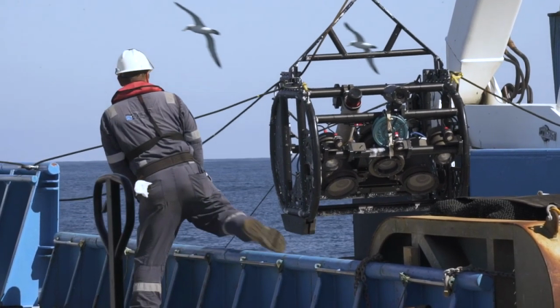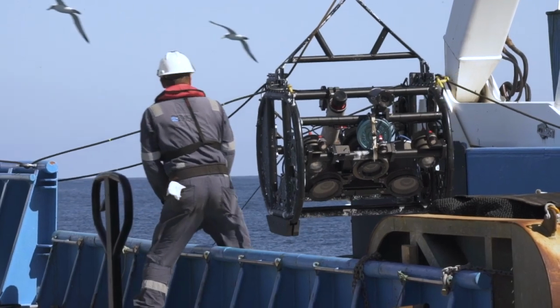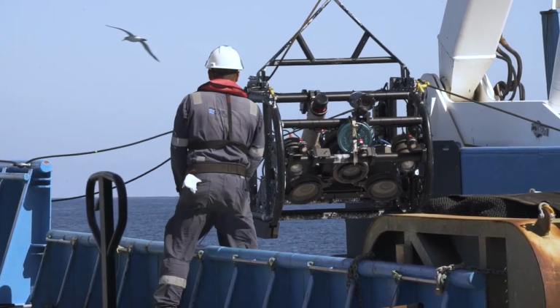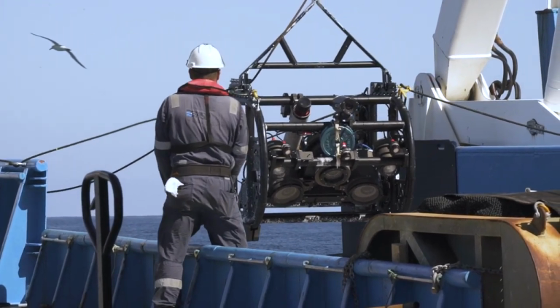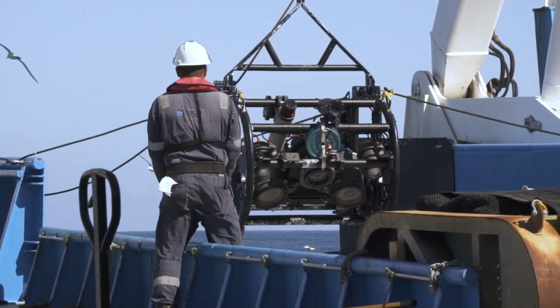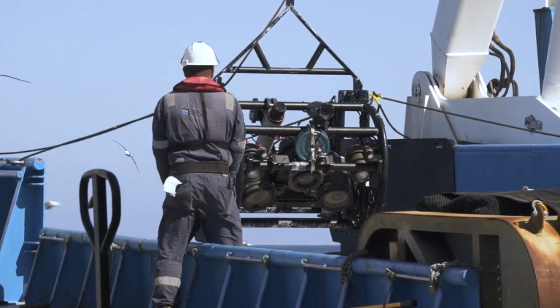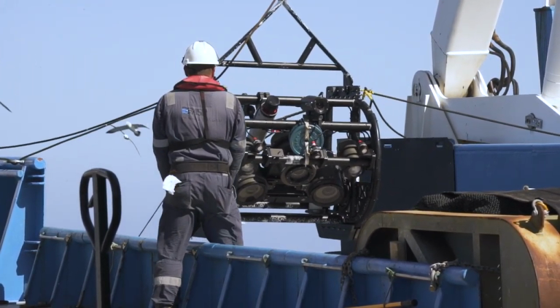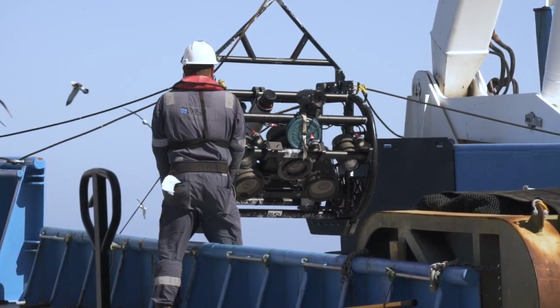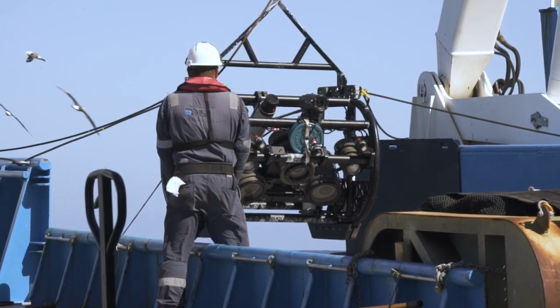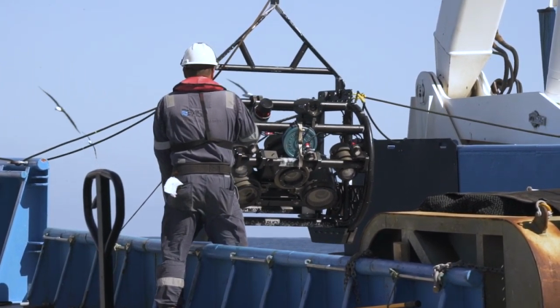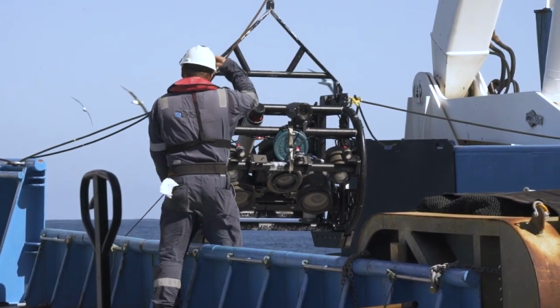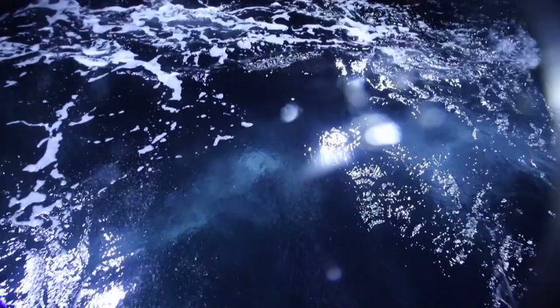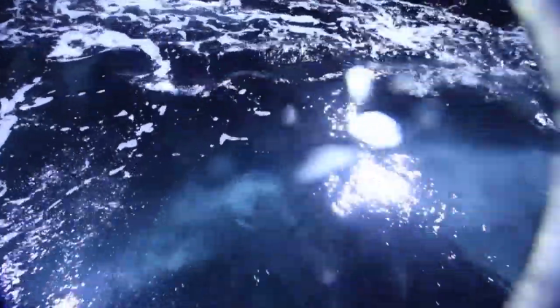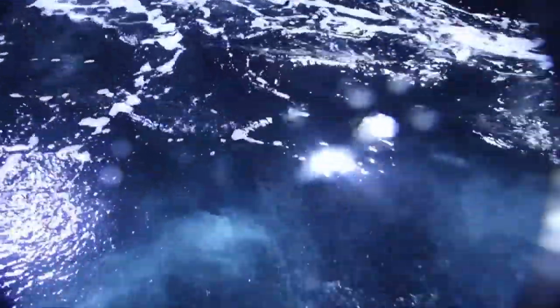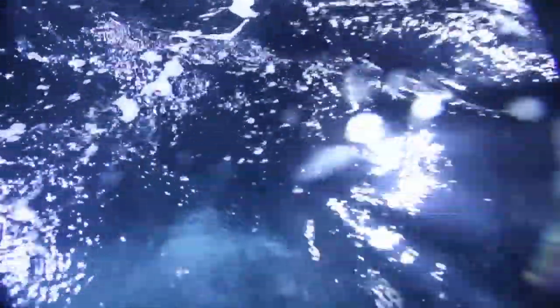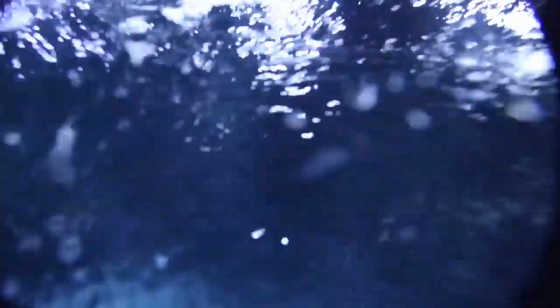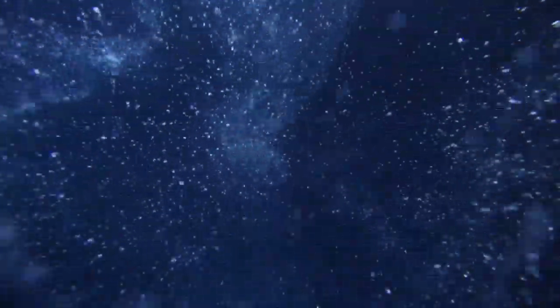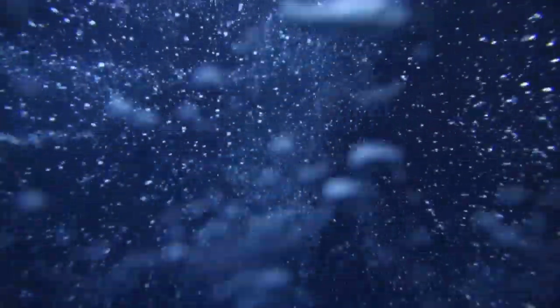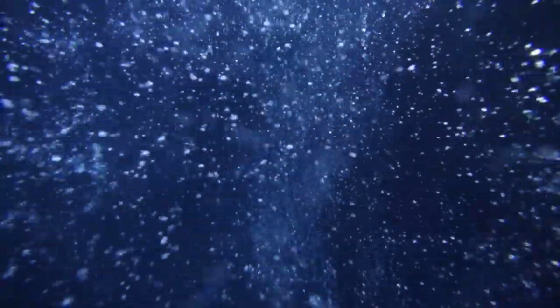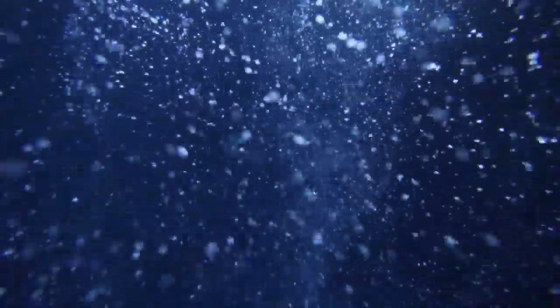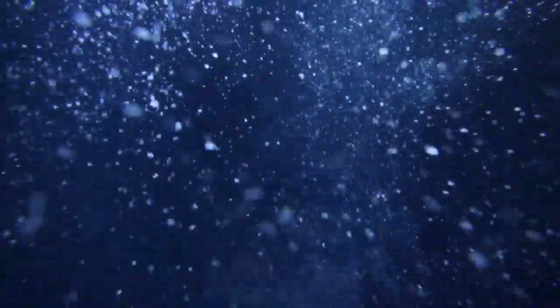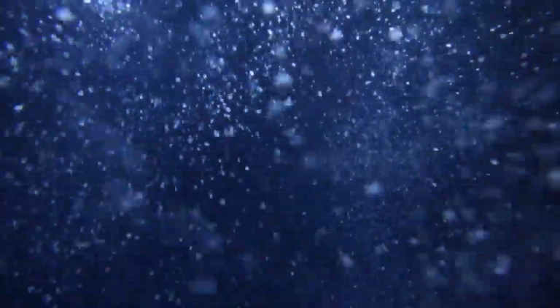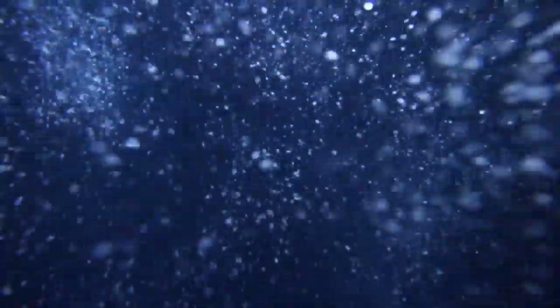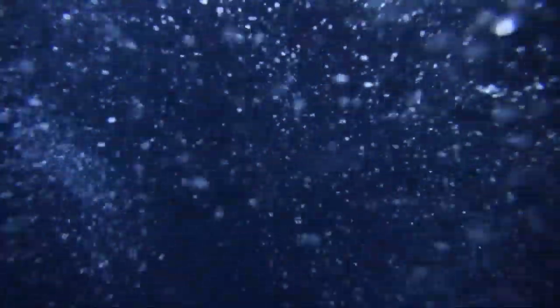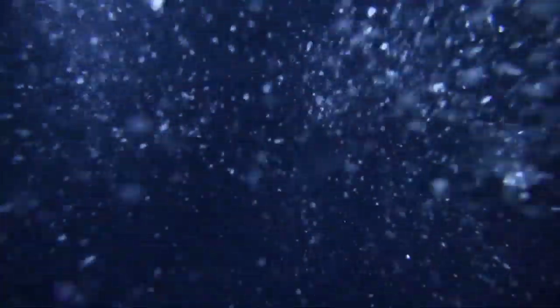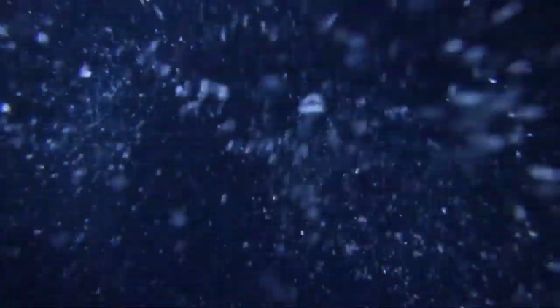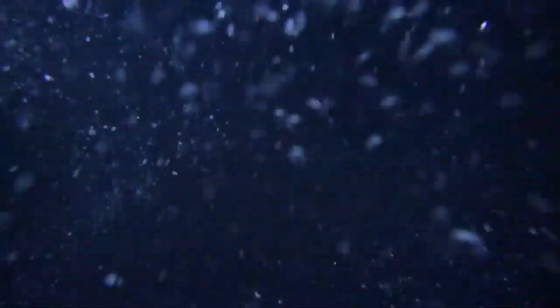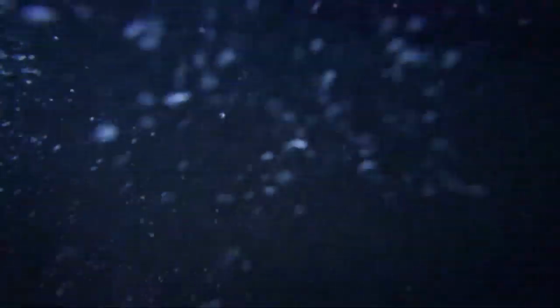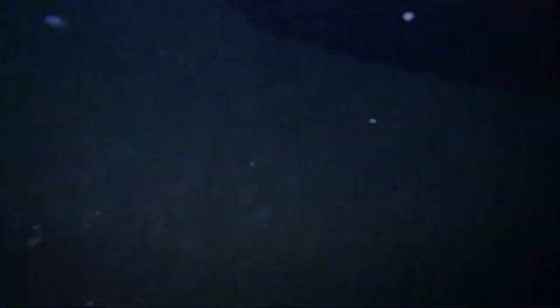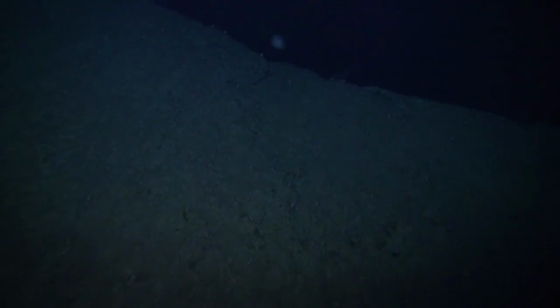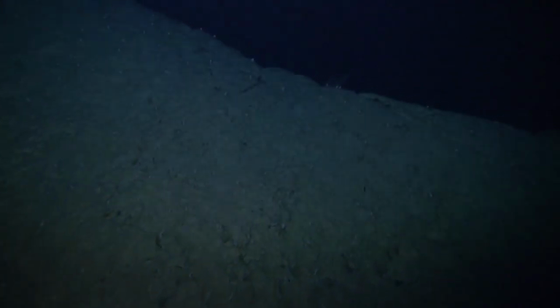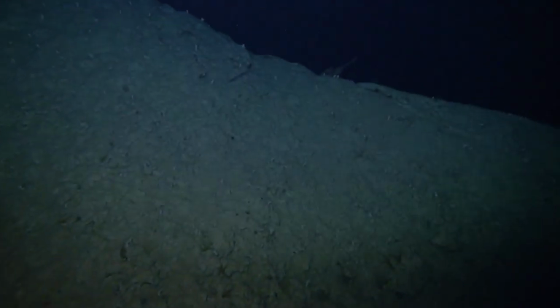The surveys themselves are quite complicated. Each camera transect runs down a seamount from its peak to its base.